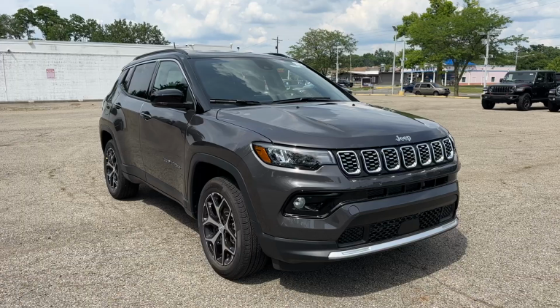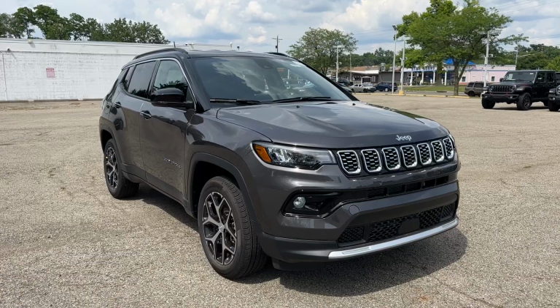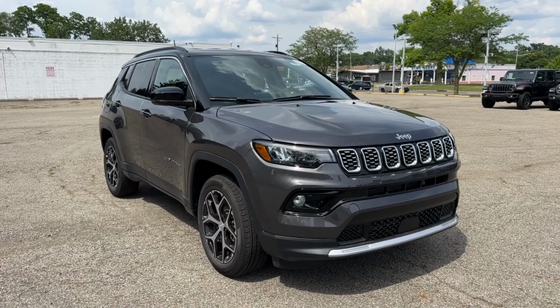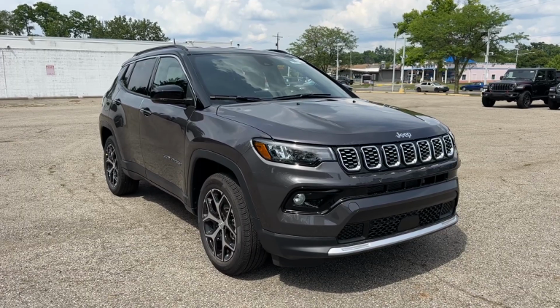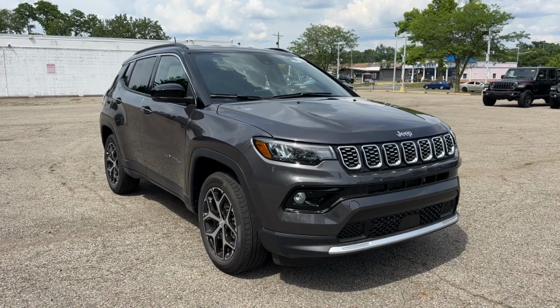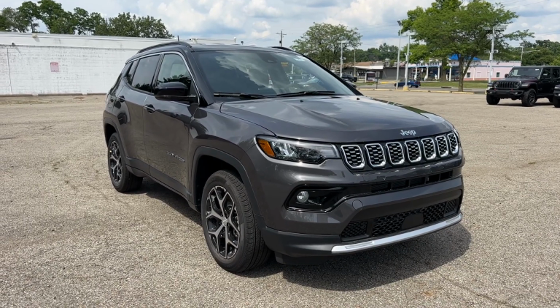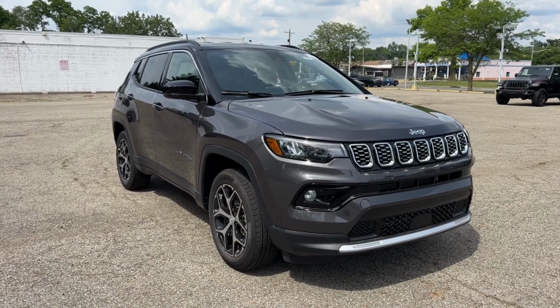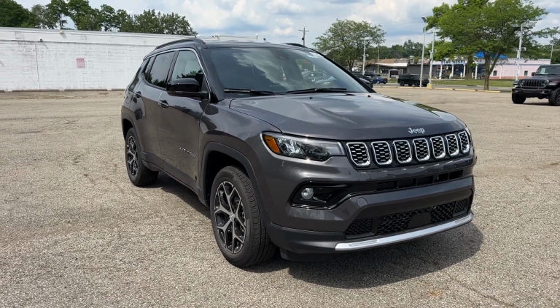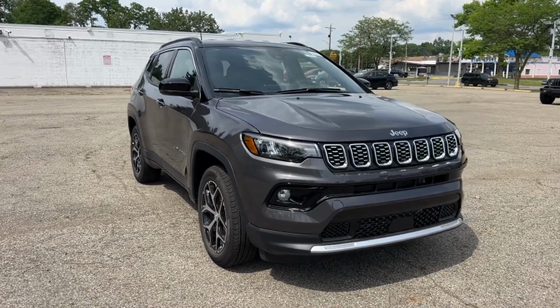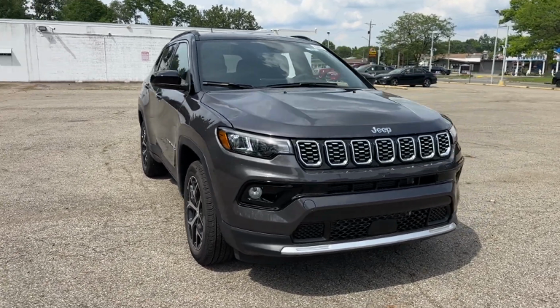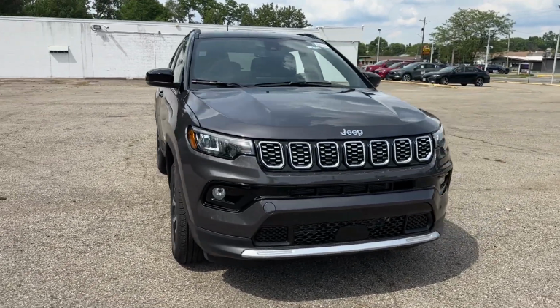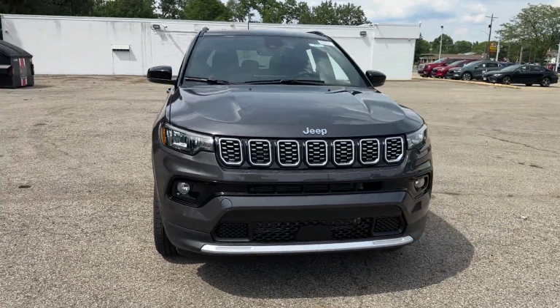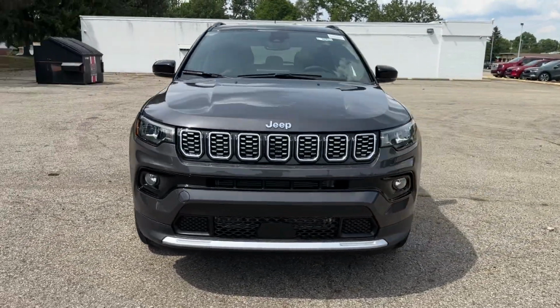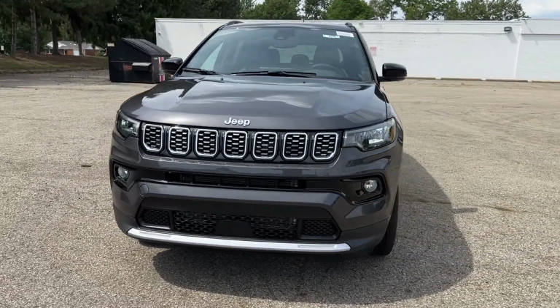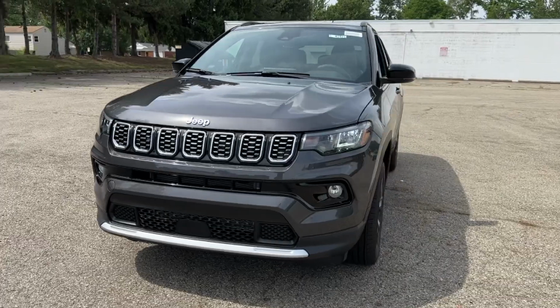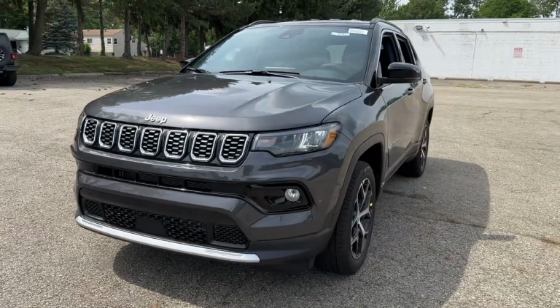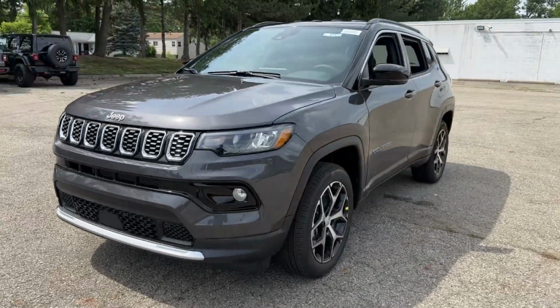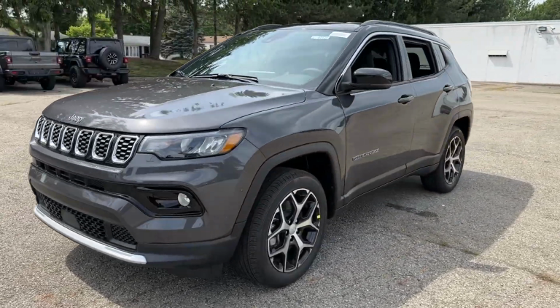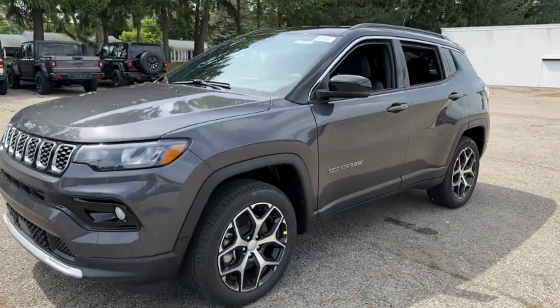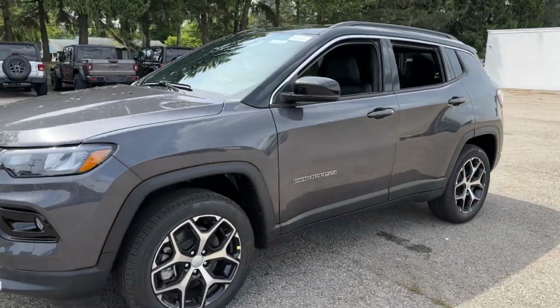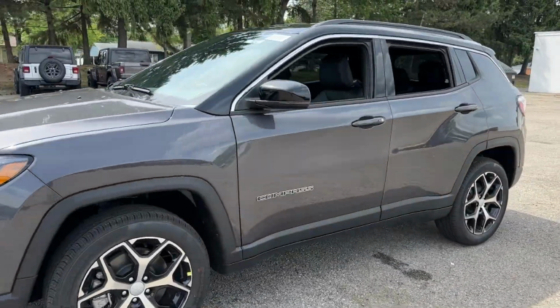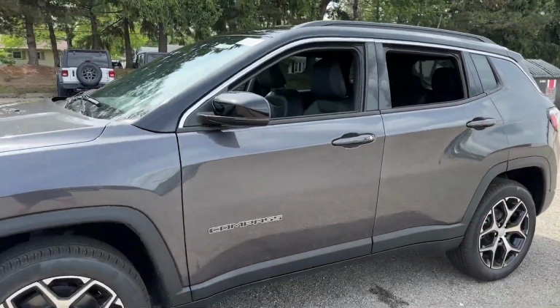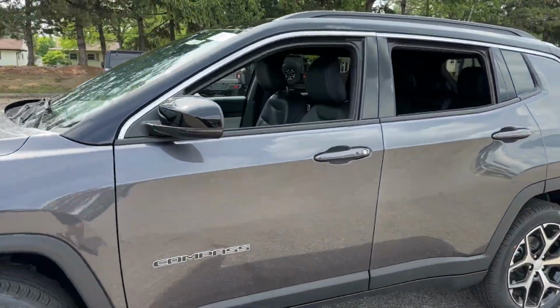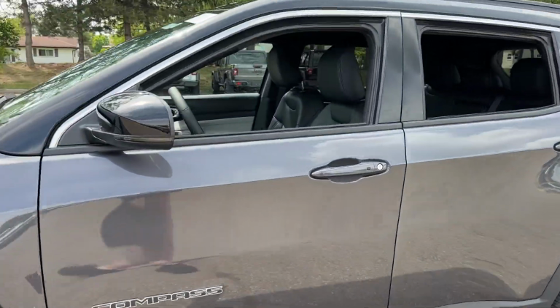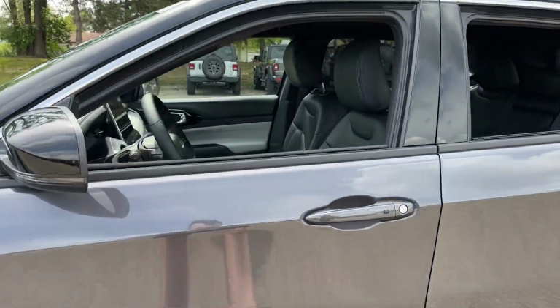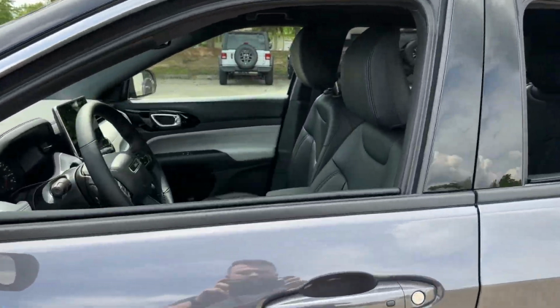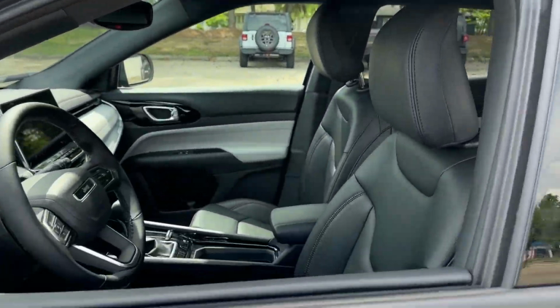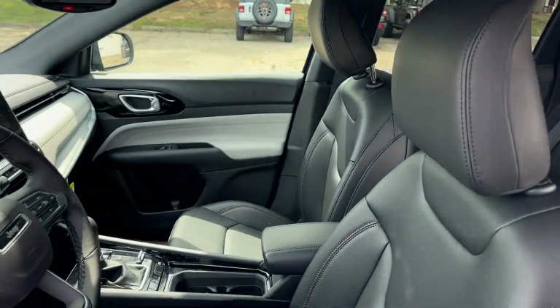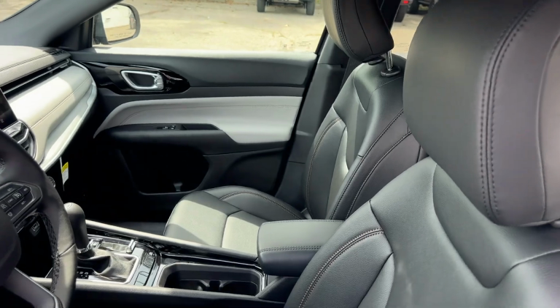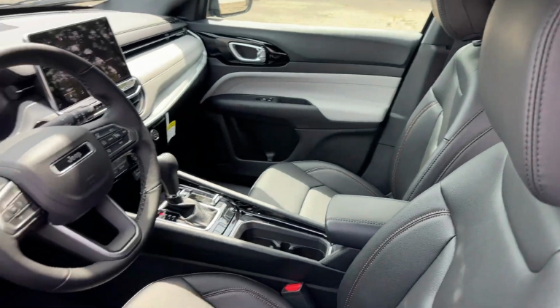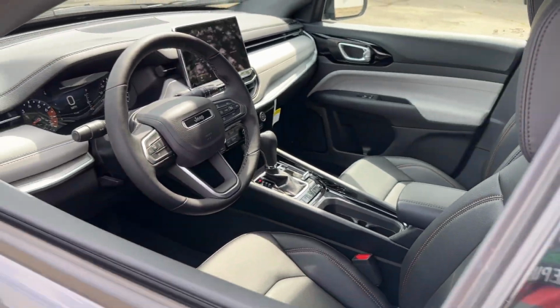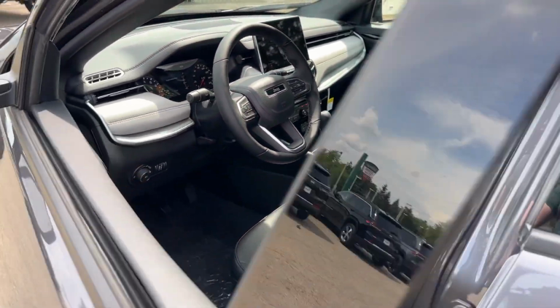Get acquainted with the 2024 Jeep Compass. The Compass gives you the latest safety technology, rugged capability, and upscale sophistication, all wrapped up in a compact, sporty SUV.